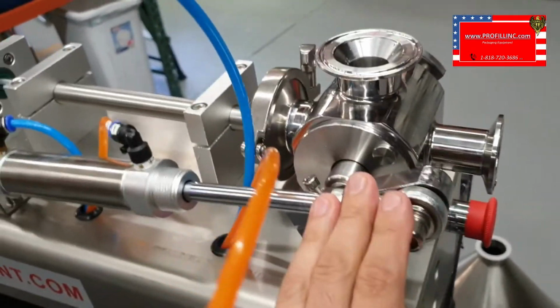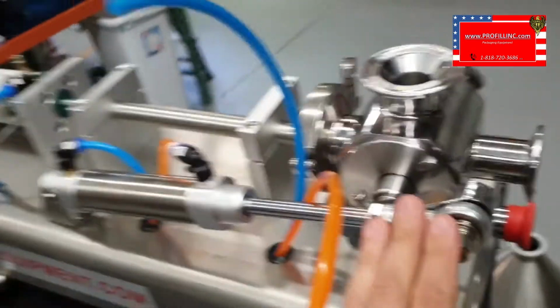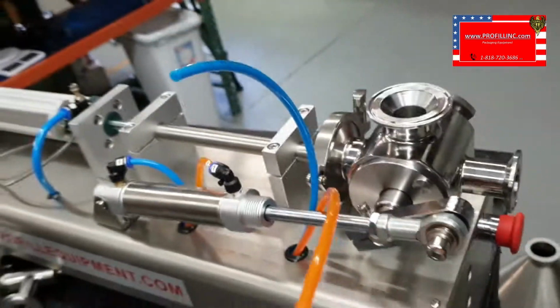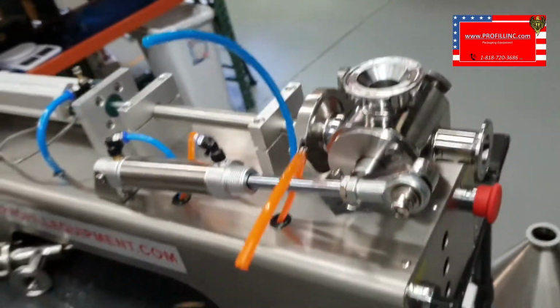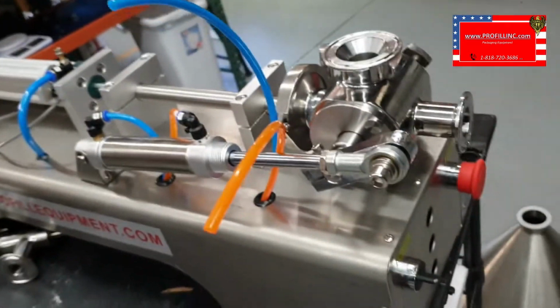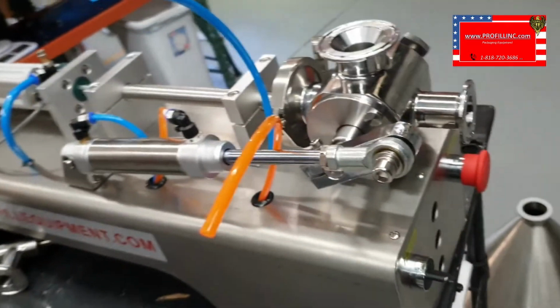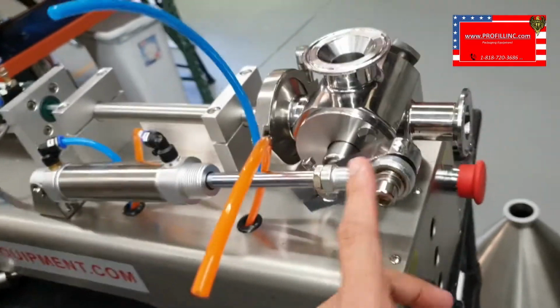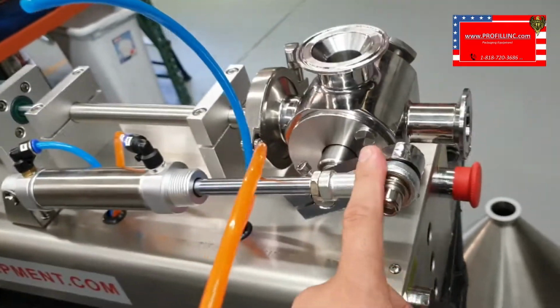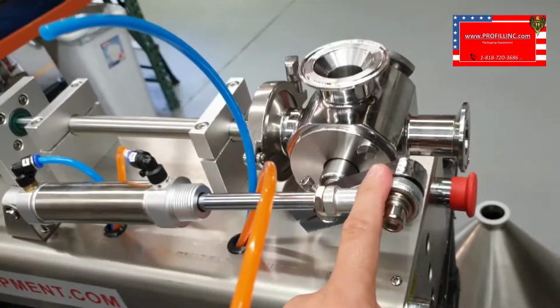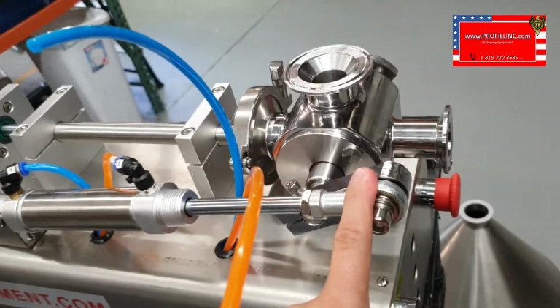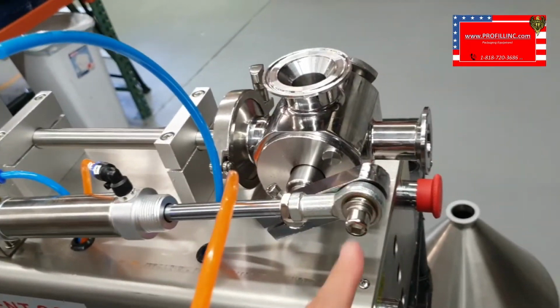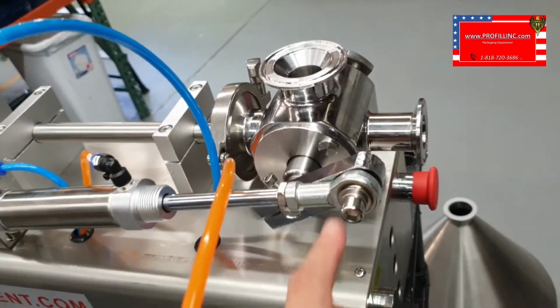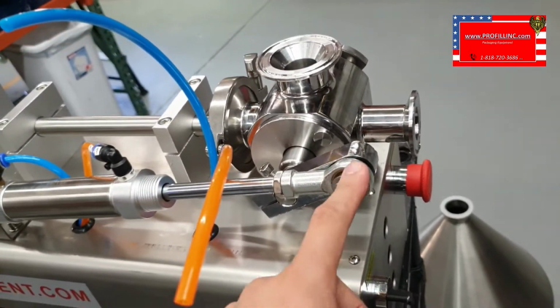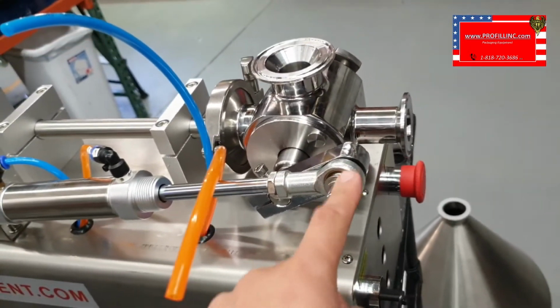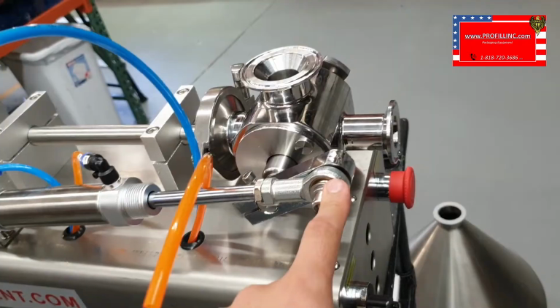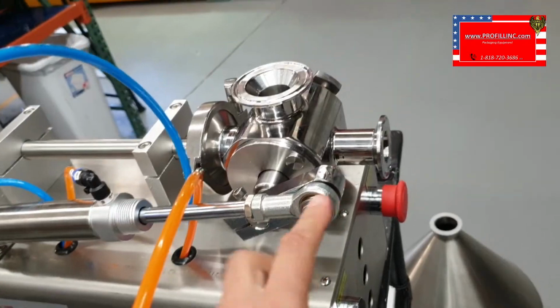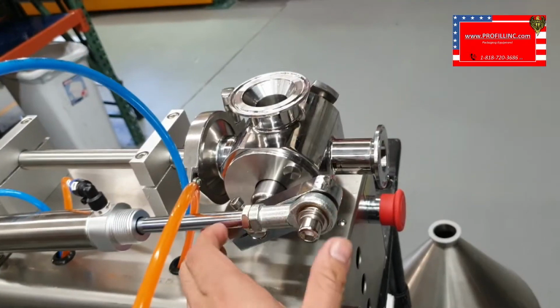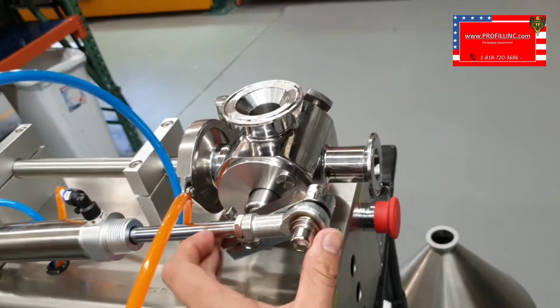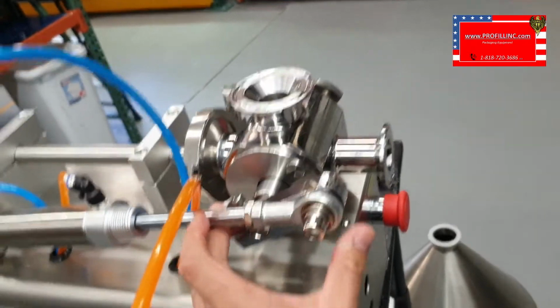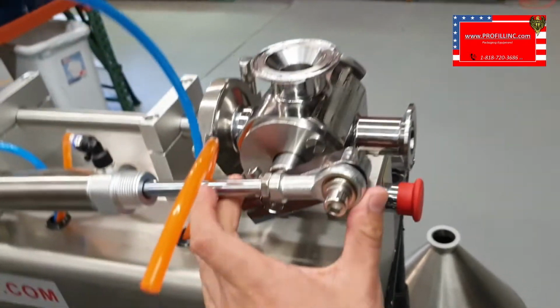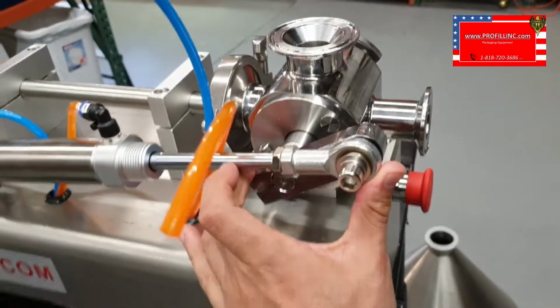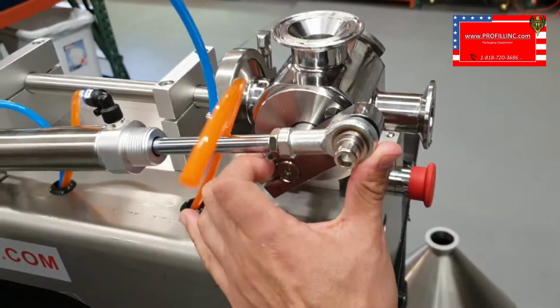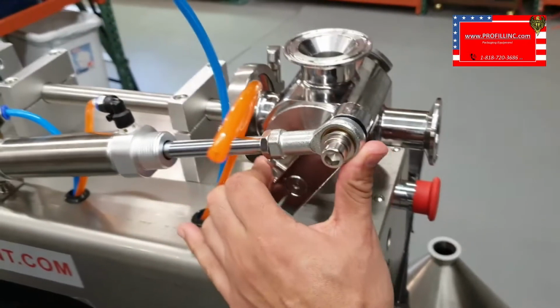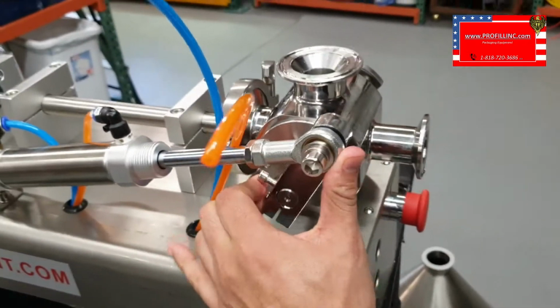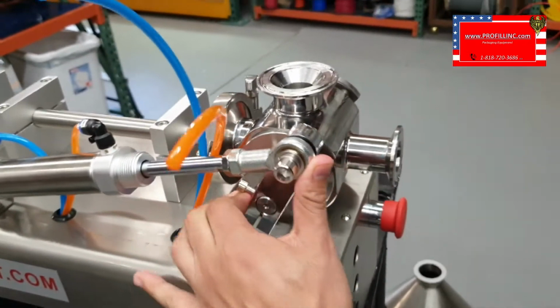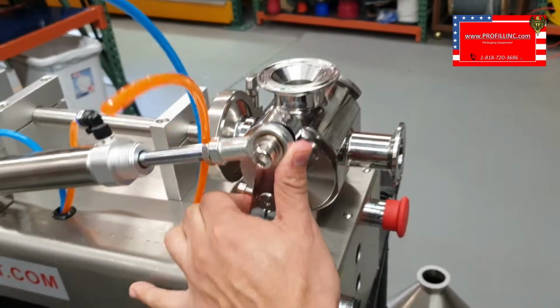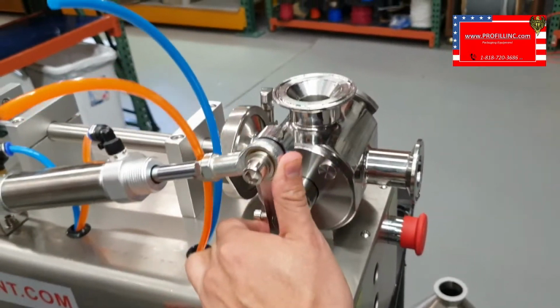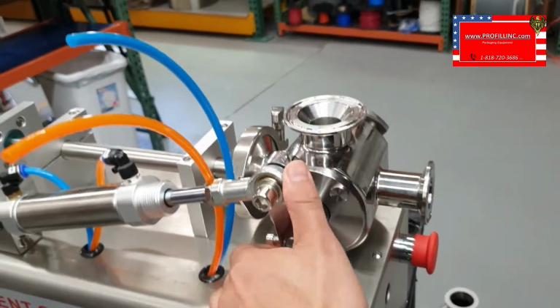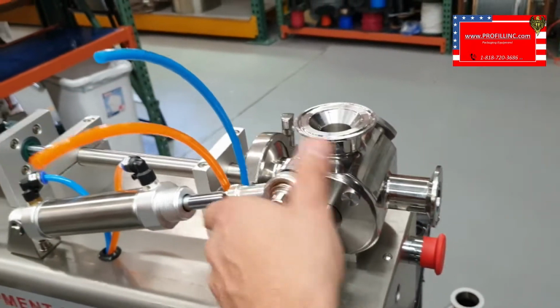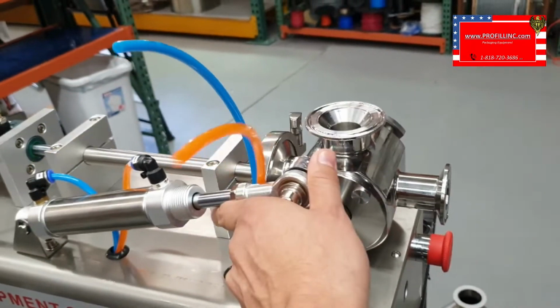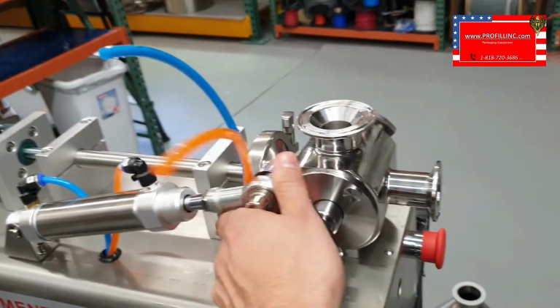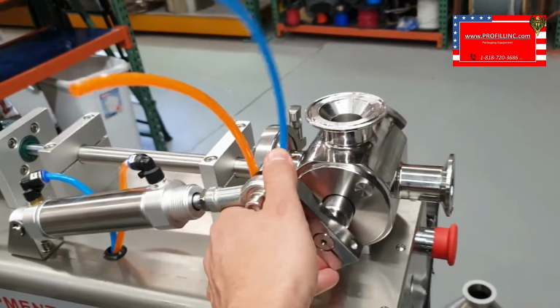So your piston filler has two modes: forward stroke and back stroke.